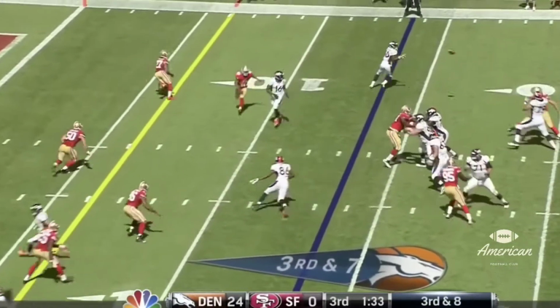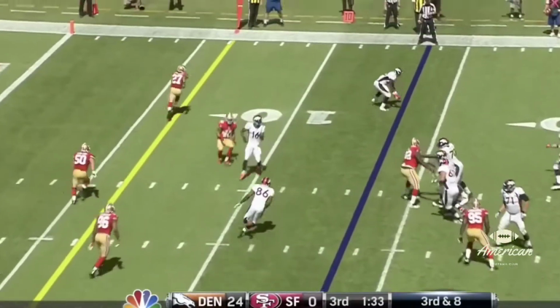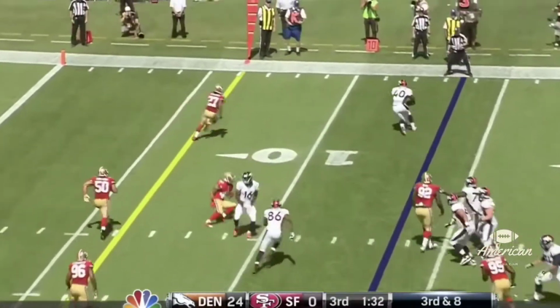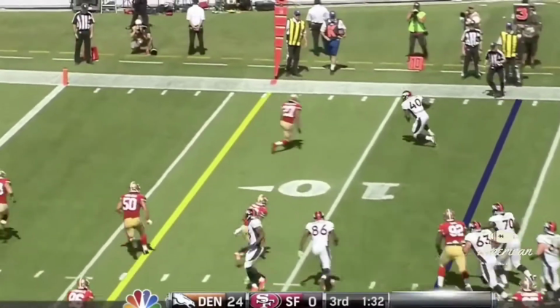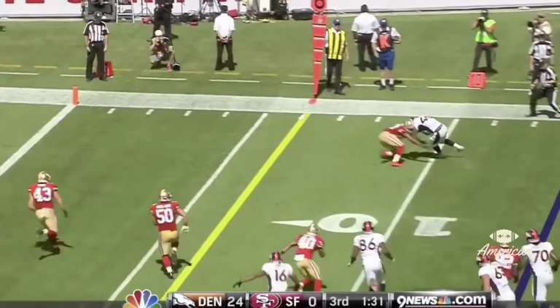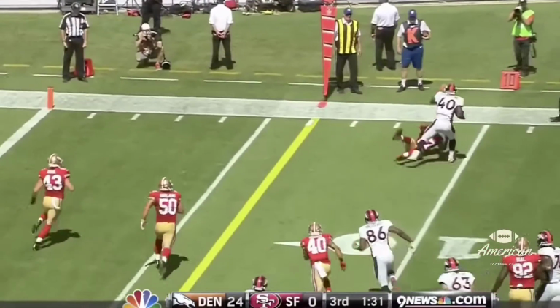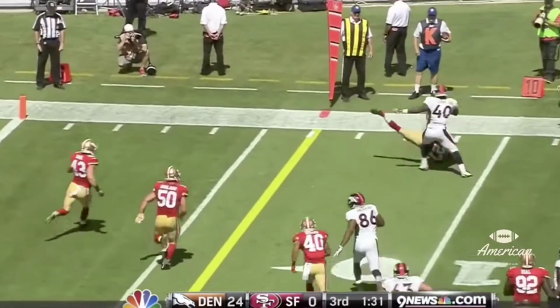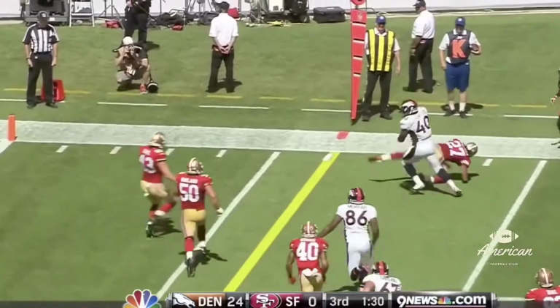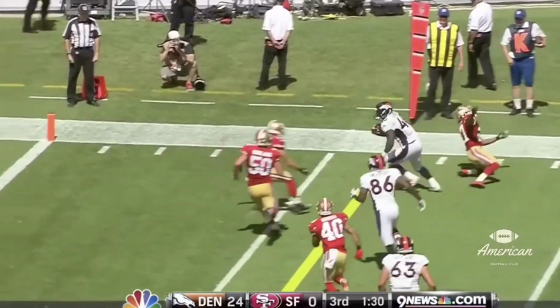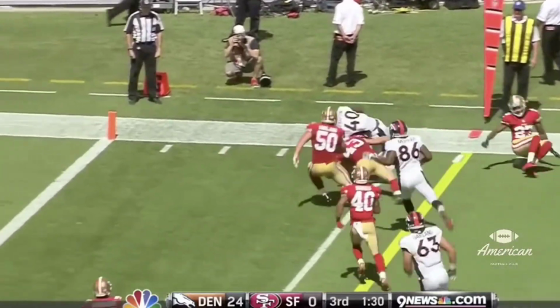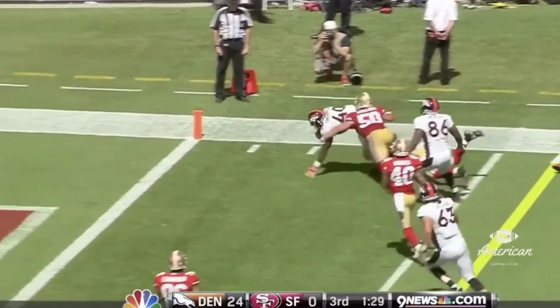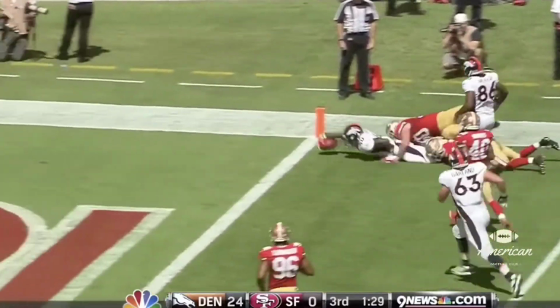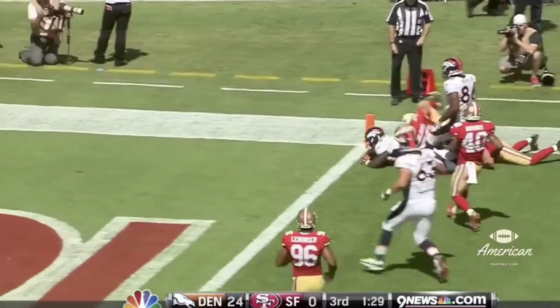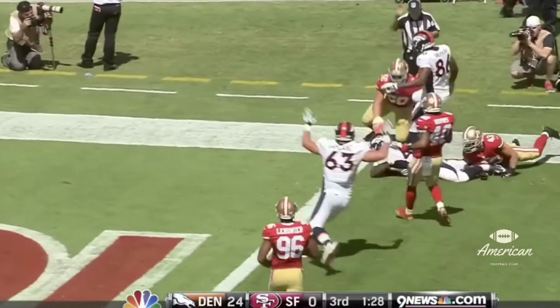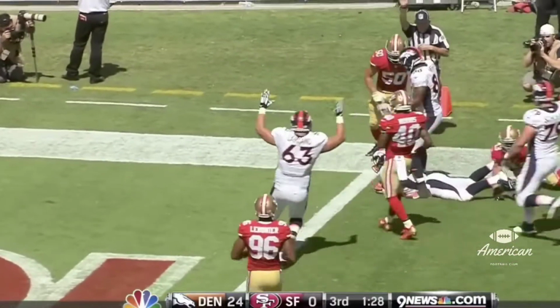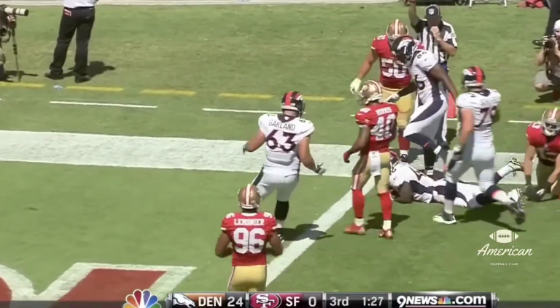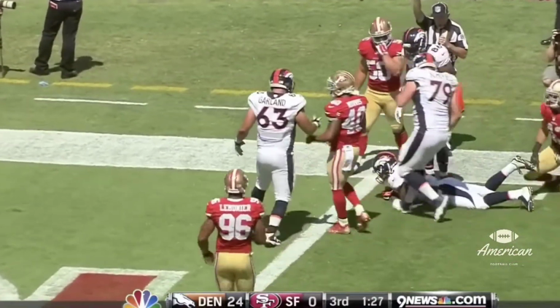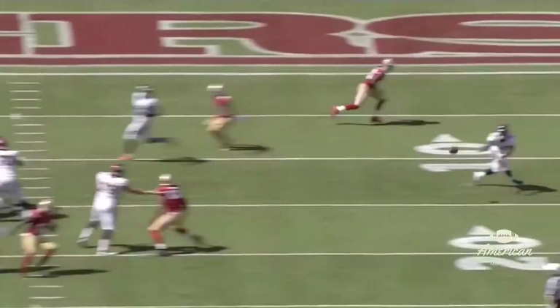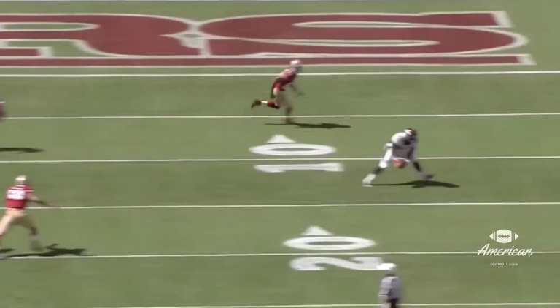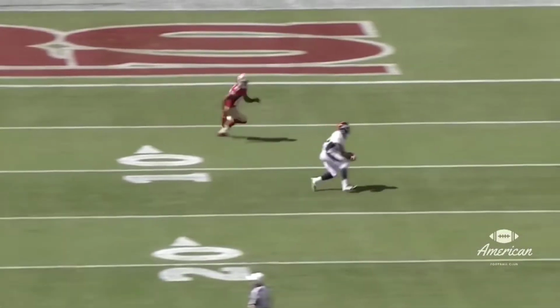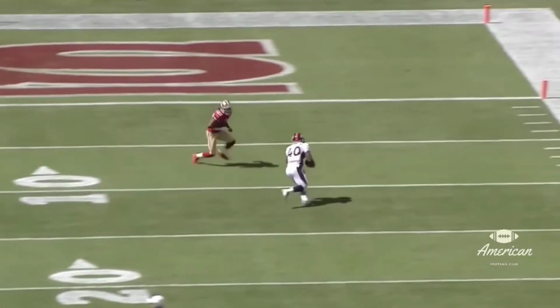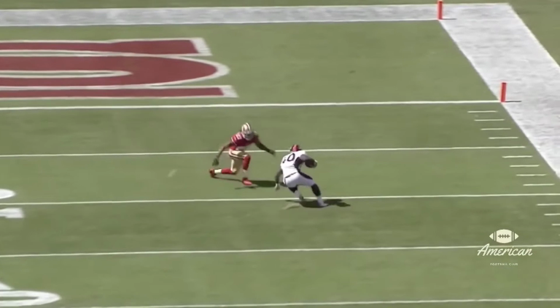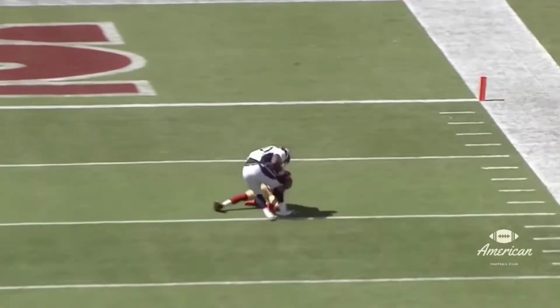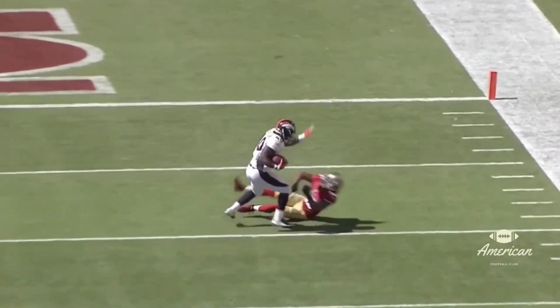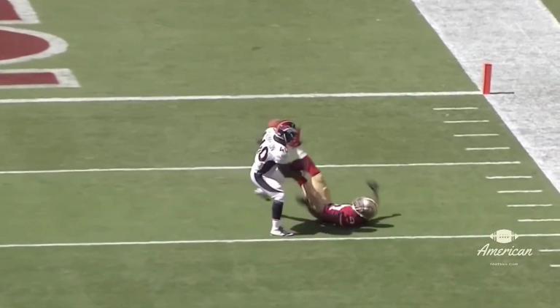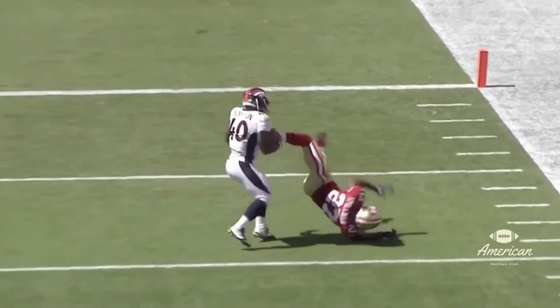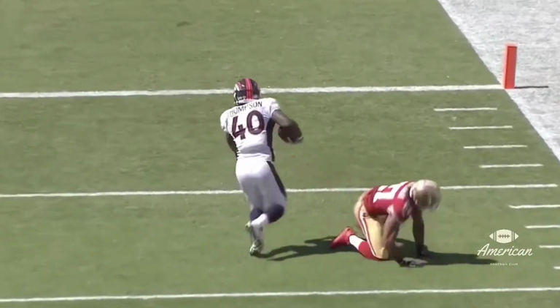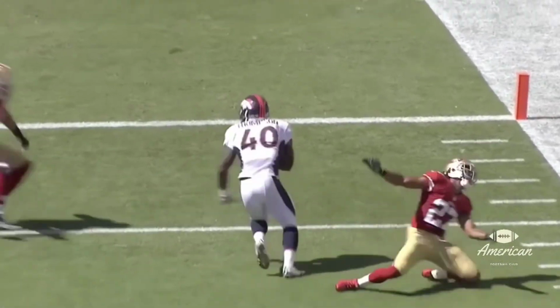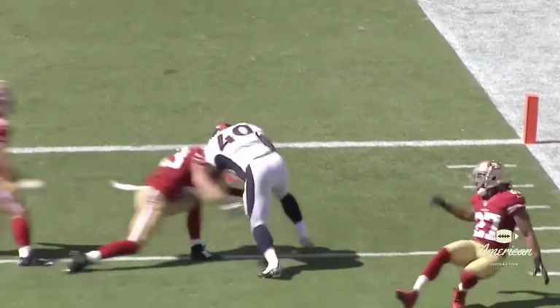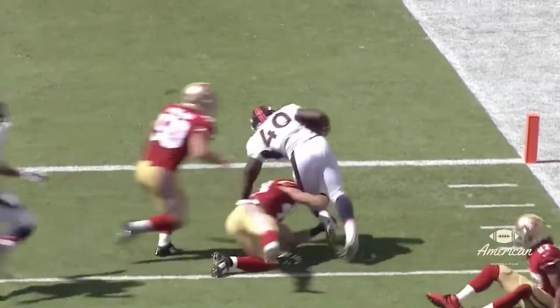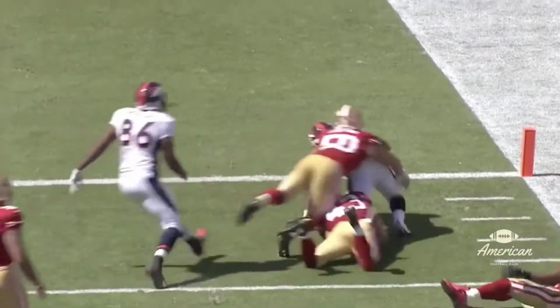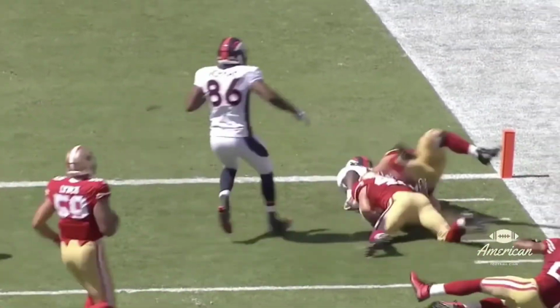Dicer out to Thompson. Breaks the tackle, gets a first down and he's down to the one. He just ran over CJ Spillman, number 27 — a first down for Denver.